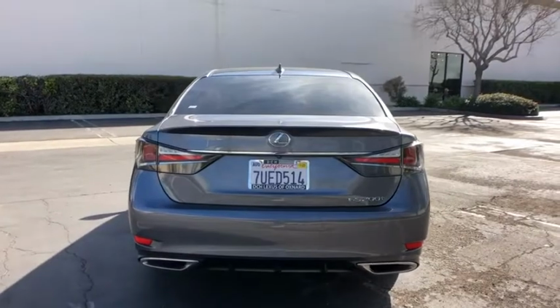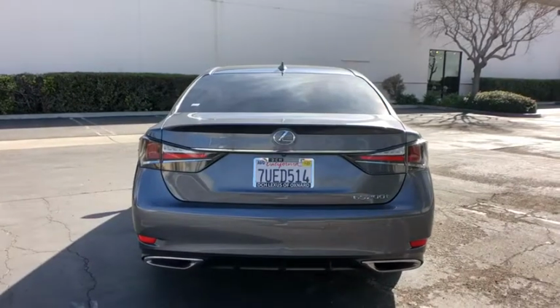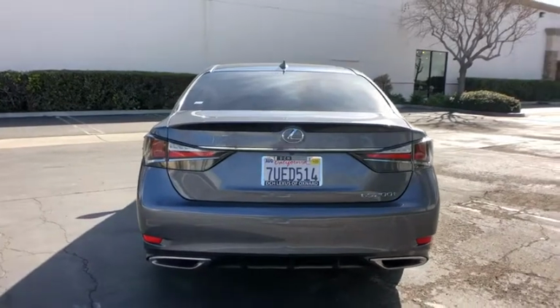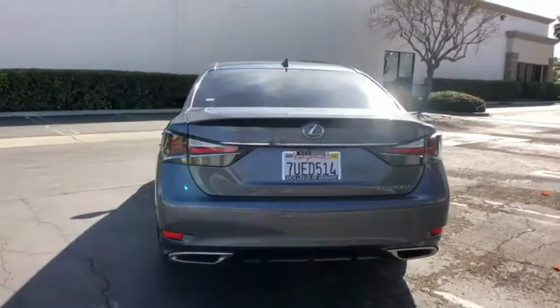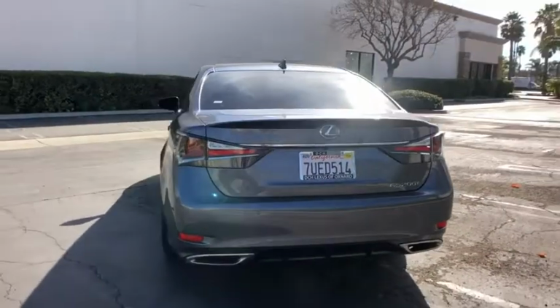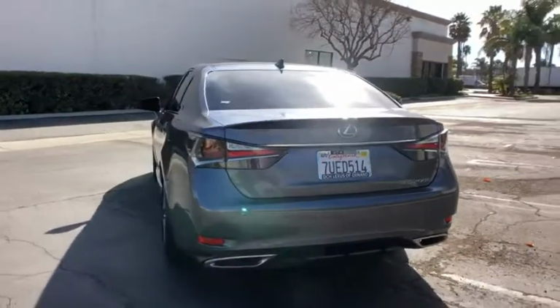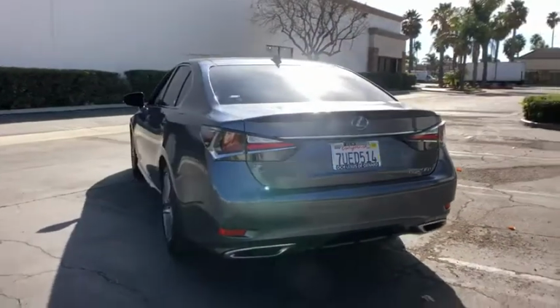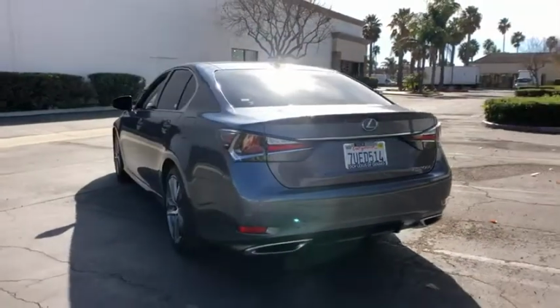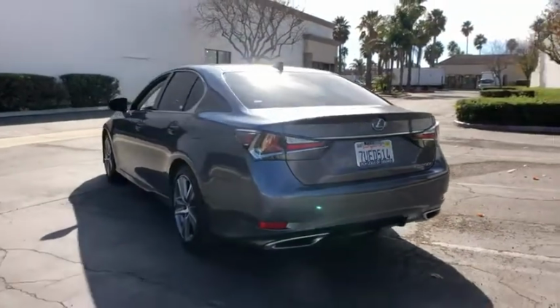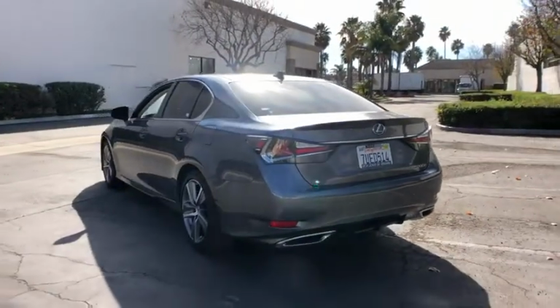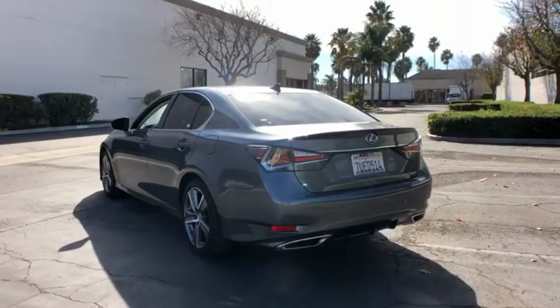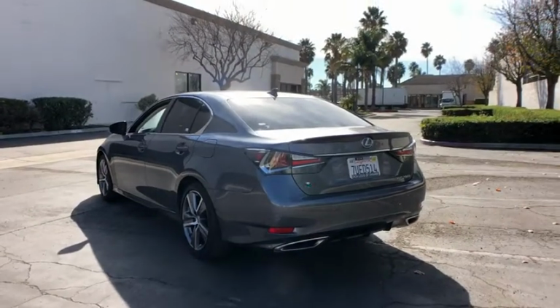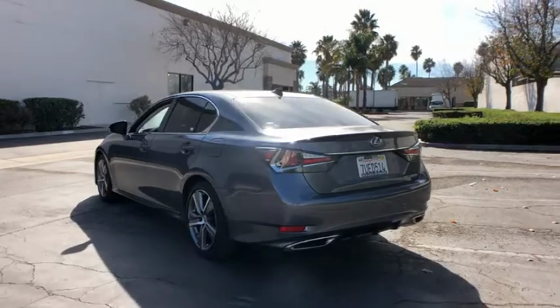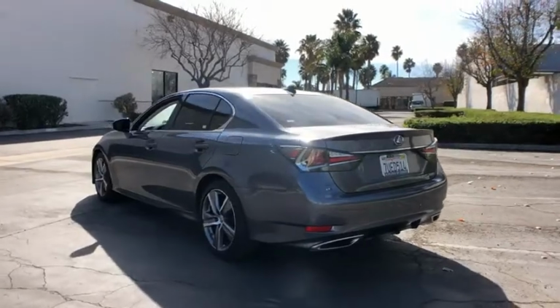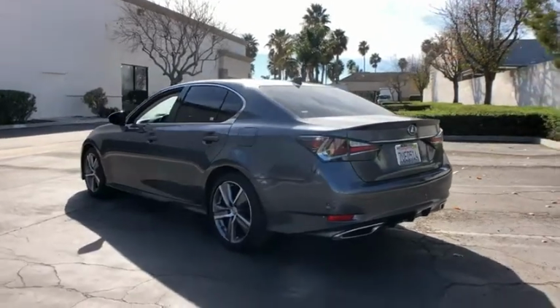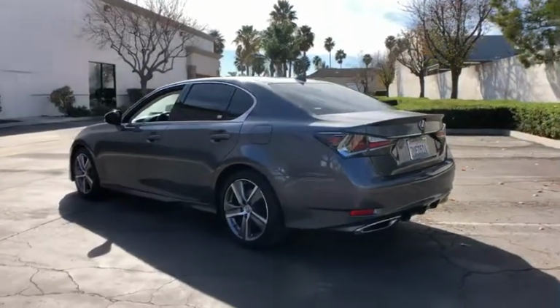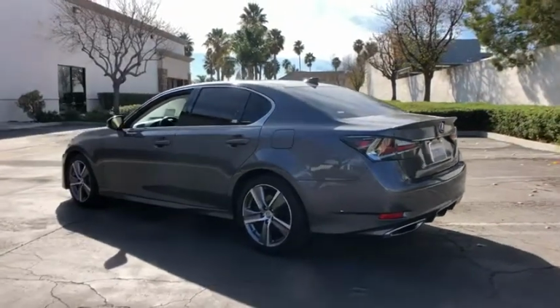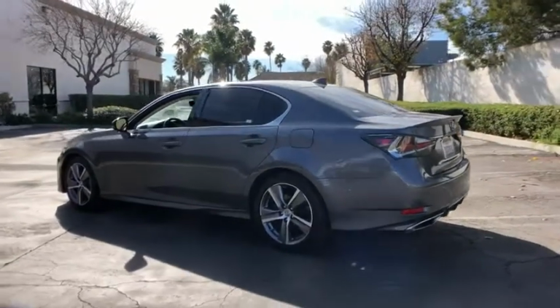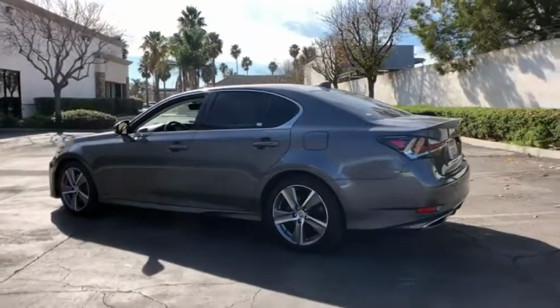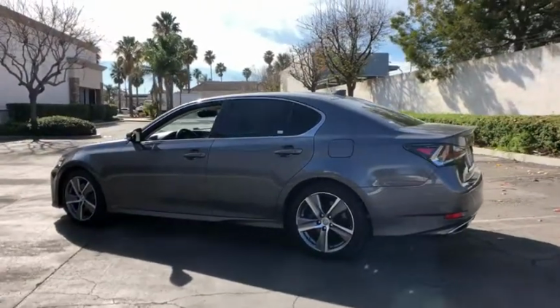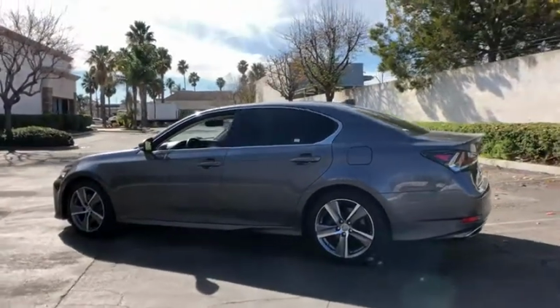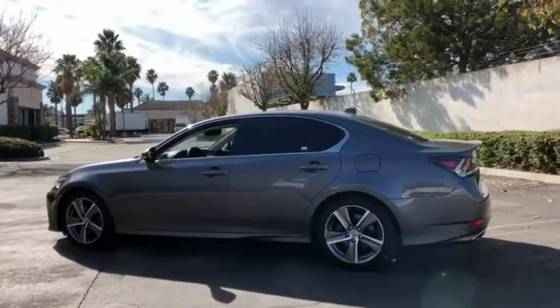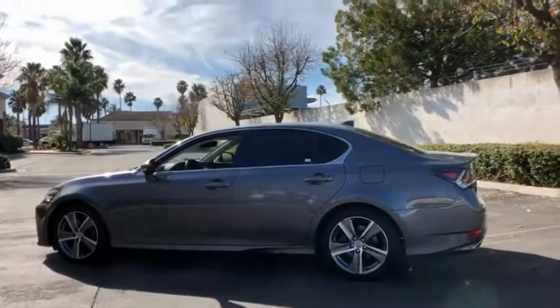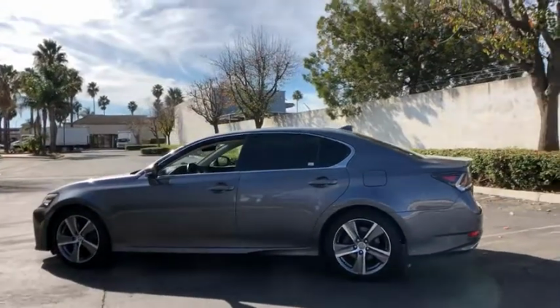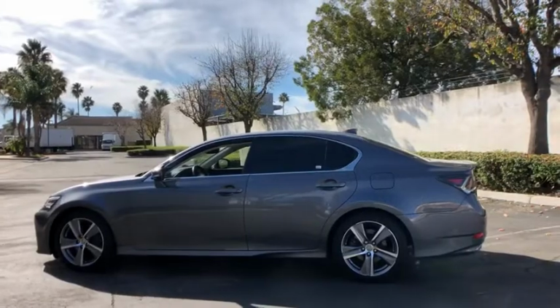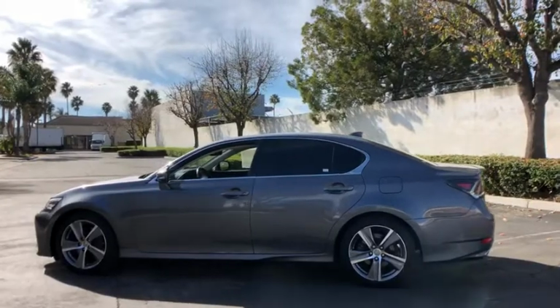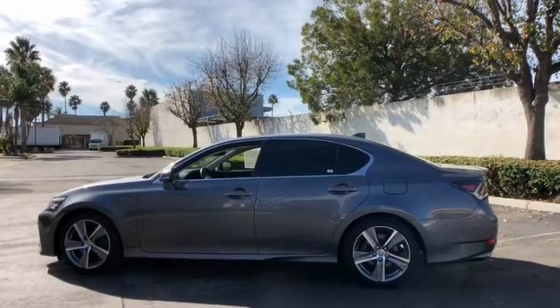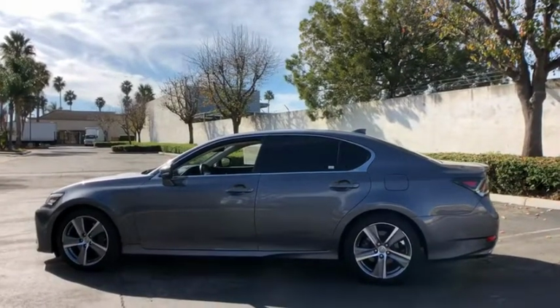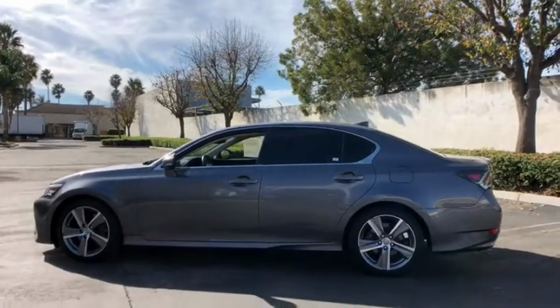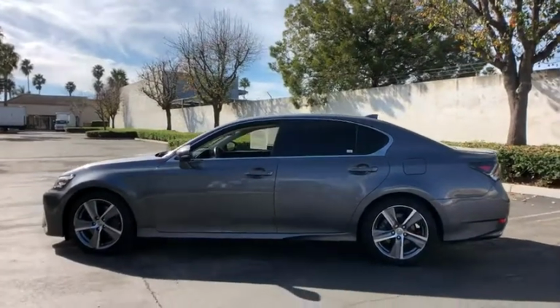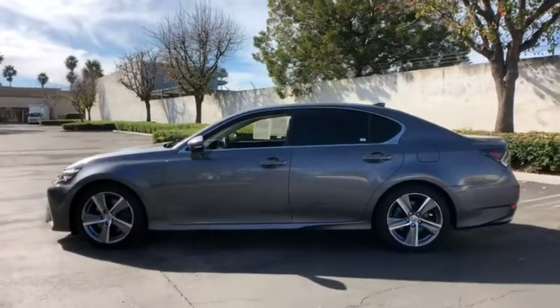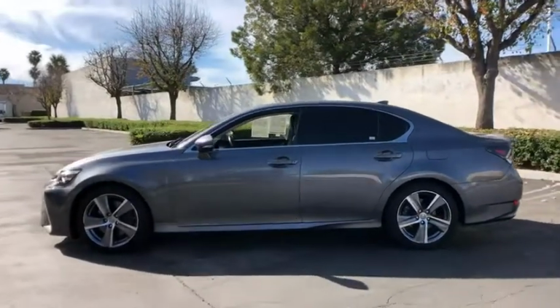Power passenger seat, traction control, navigation system, dual airbags, leather wrapped steering wheel, alloy wheels, power steering, four-wheel disc brakes, compass, rear window defroster, power windows, CD player.